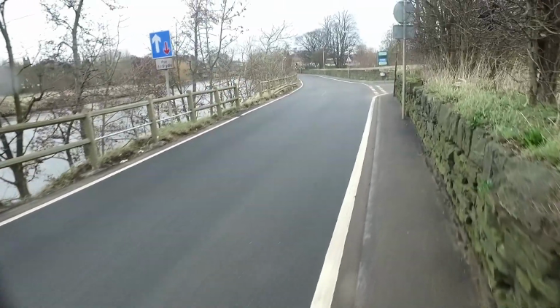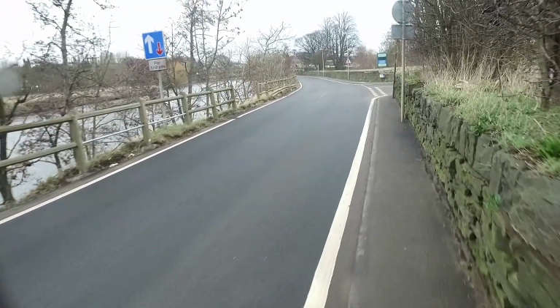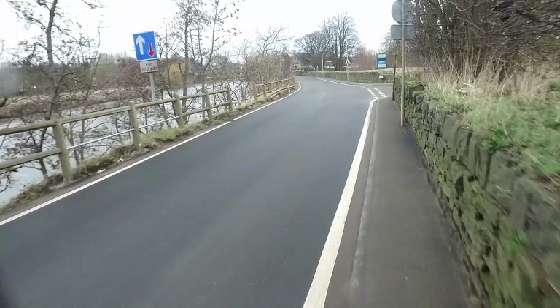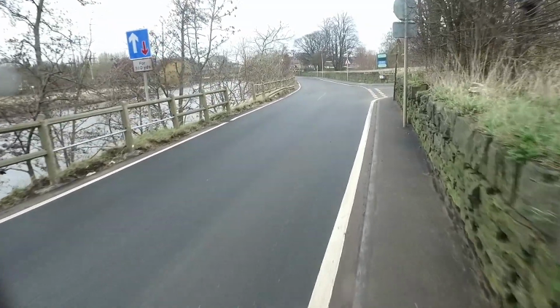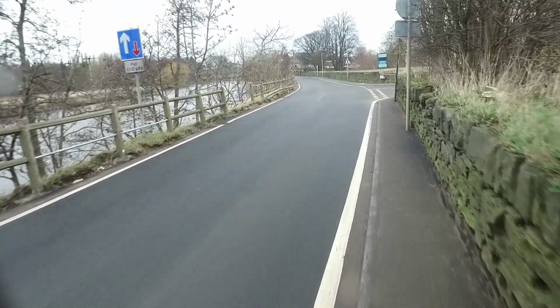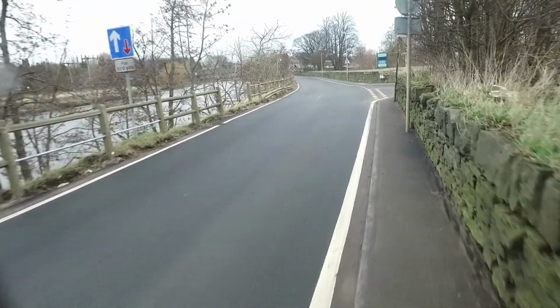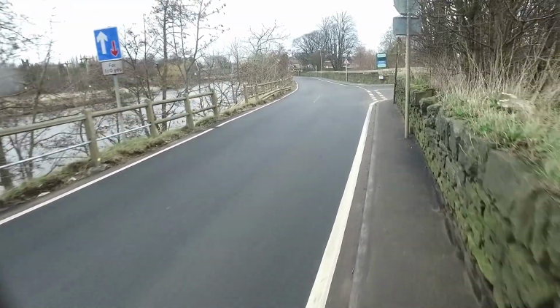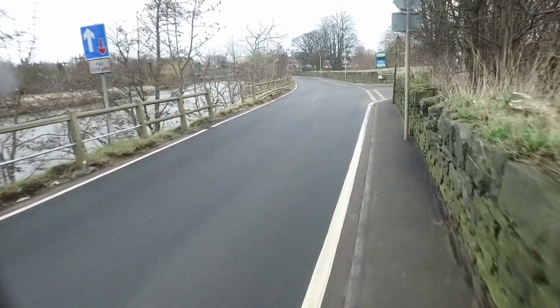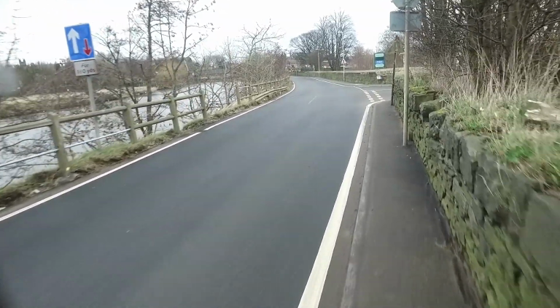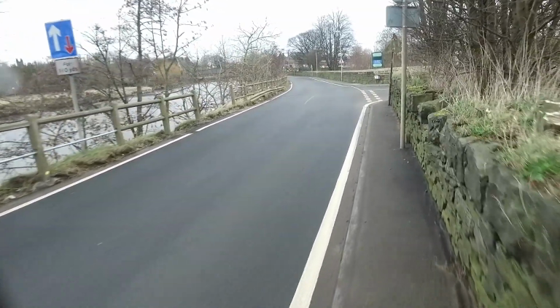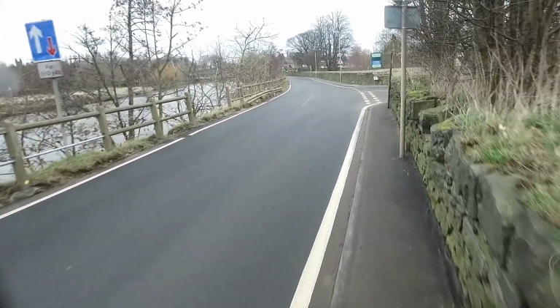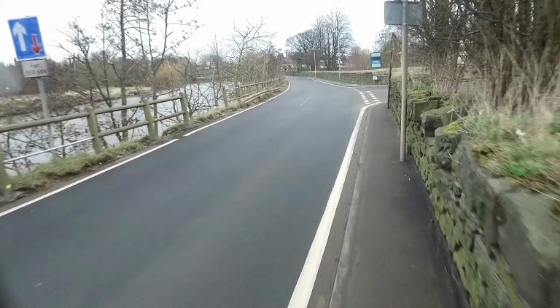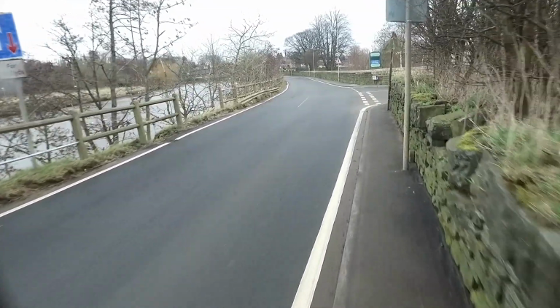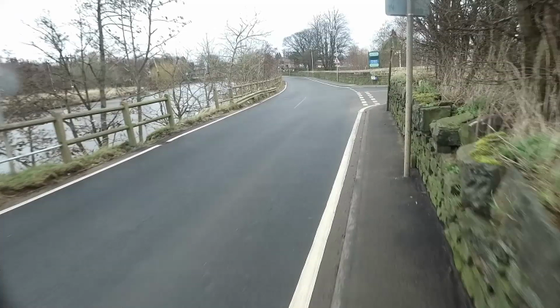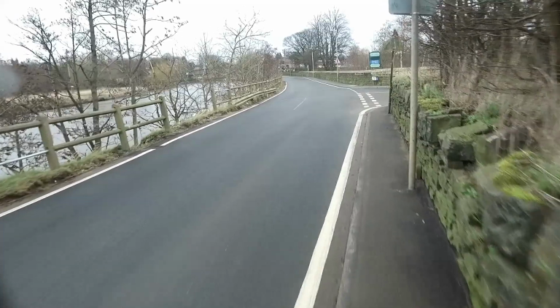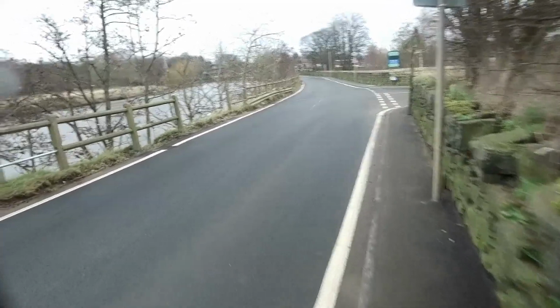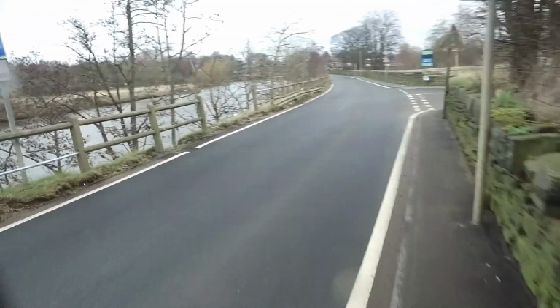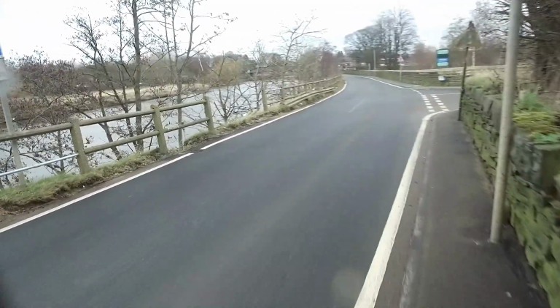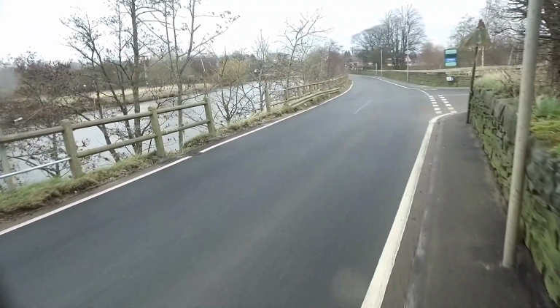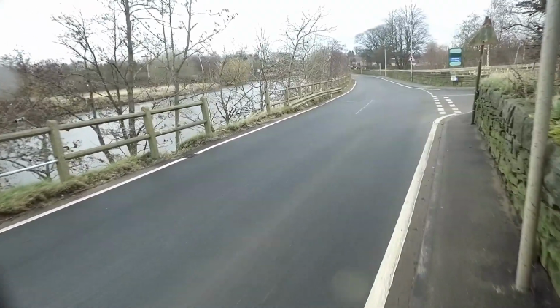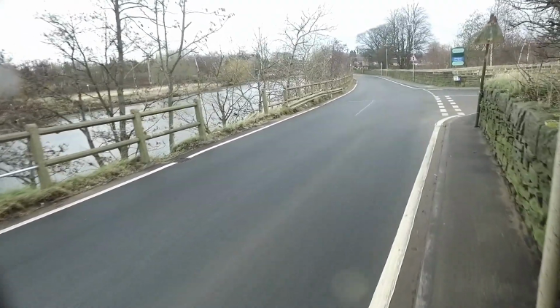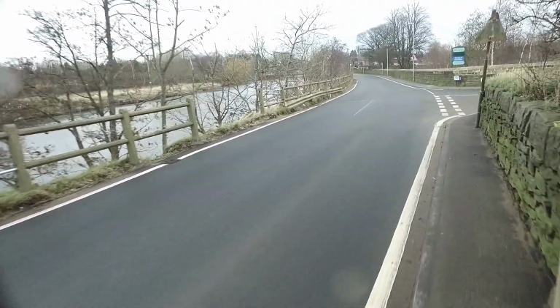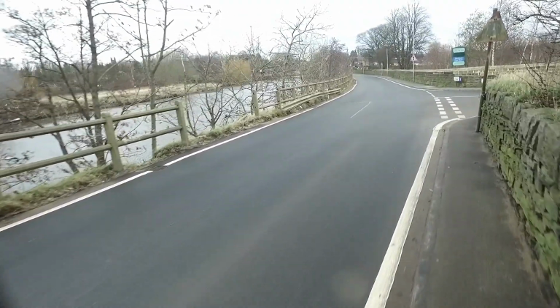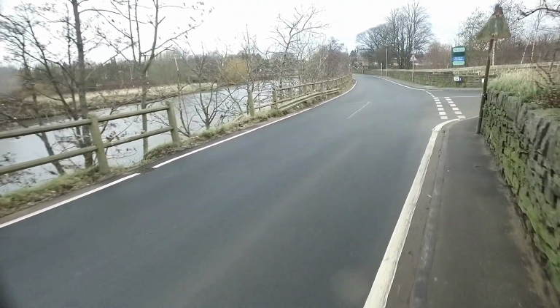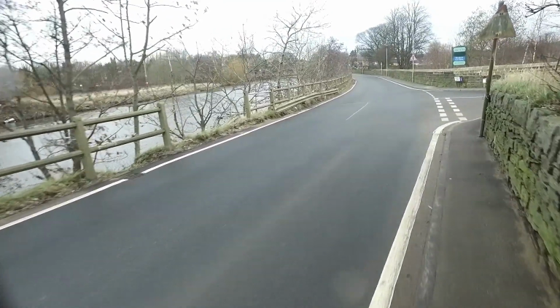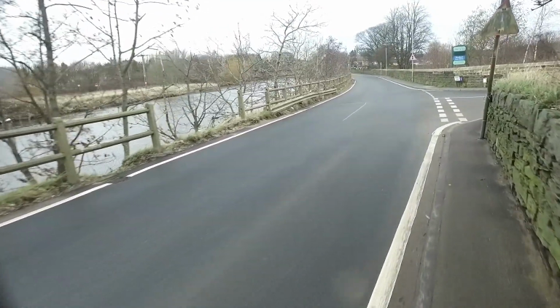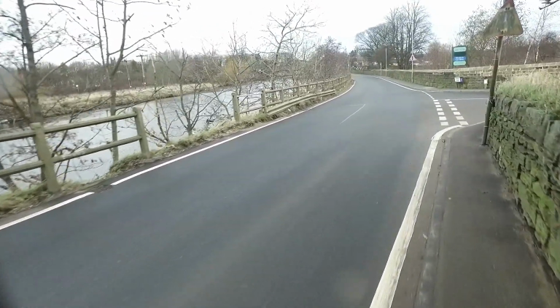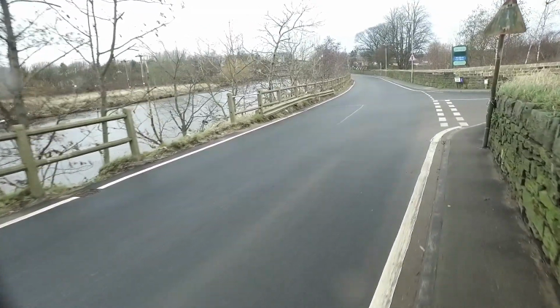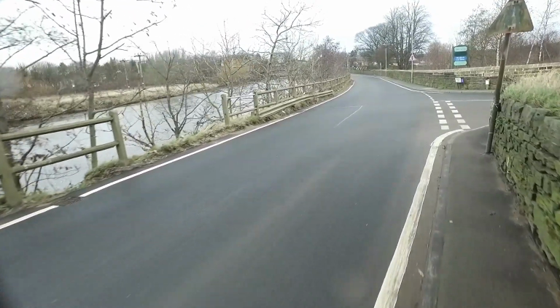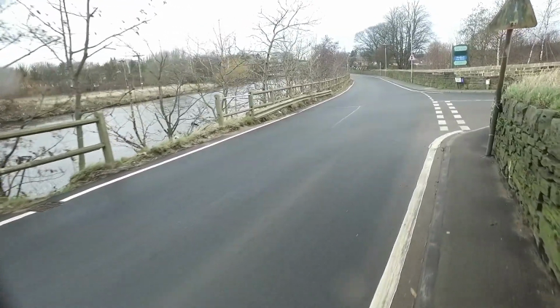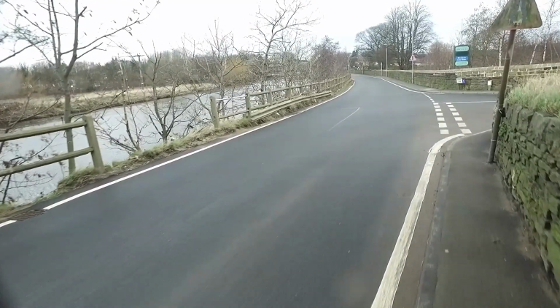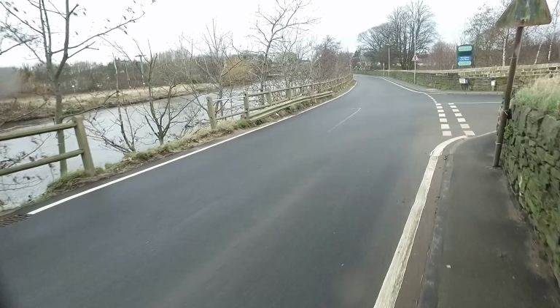Again, just on the junction of Sands Lane and Stannard Lane, you can see barriers are missing. Another danger hotspot from Merfield.